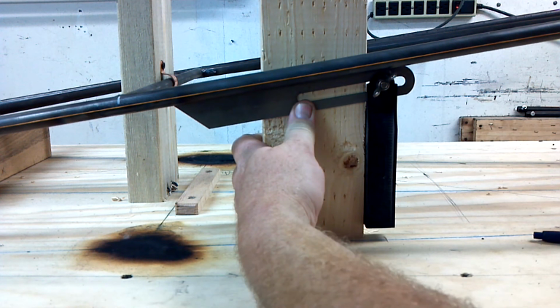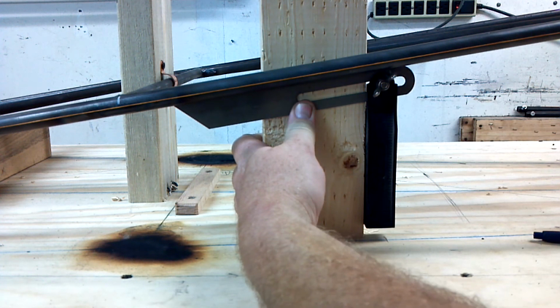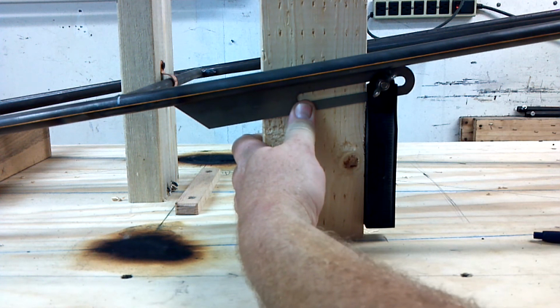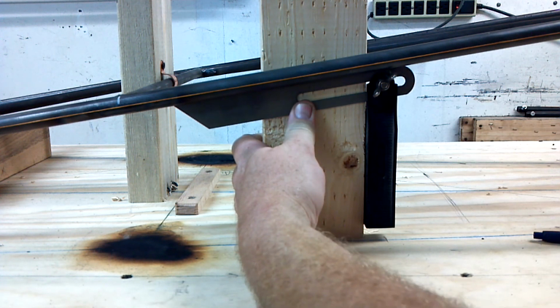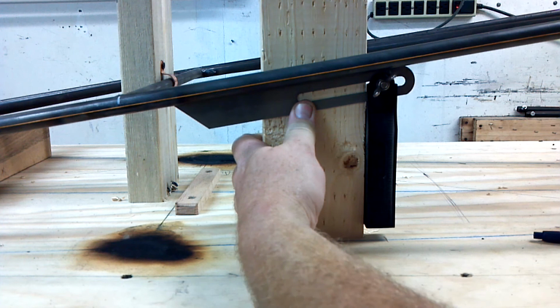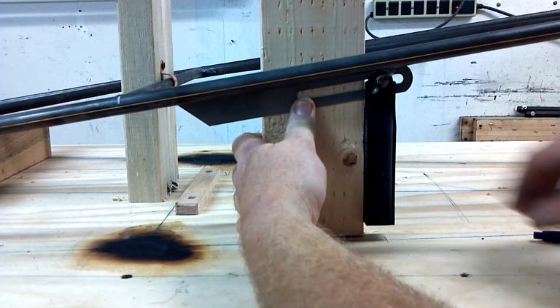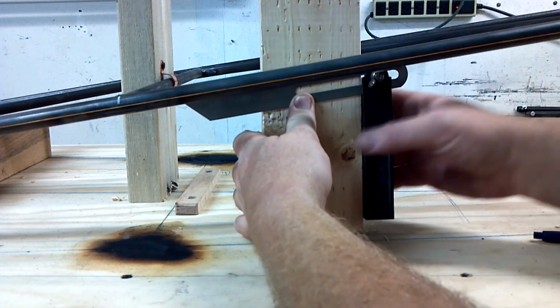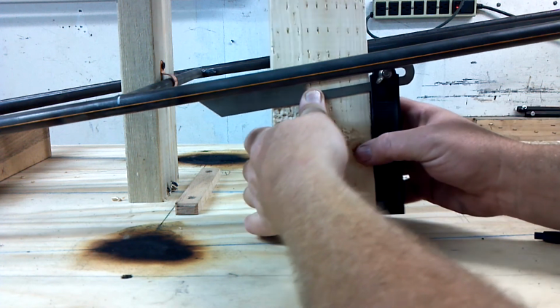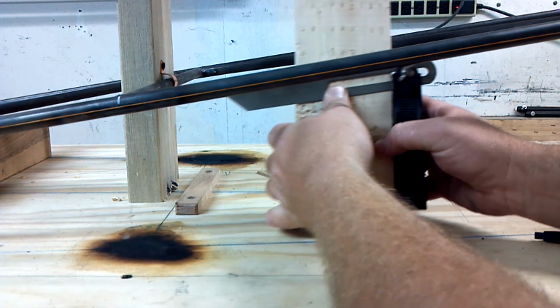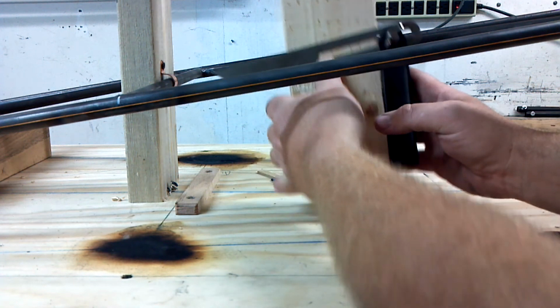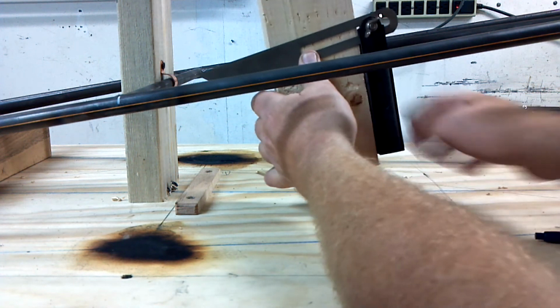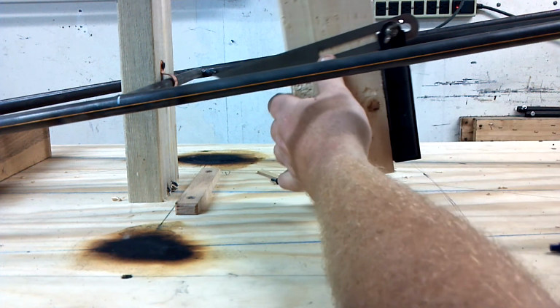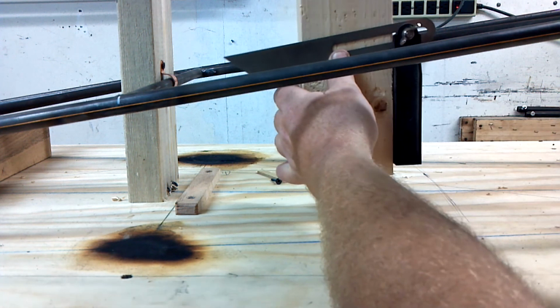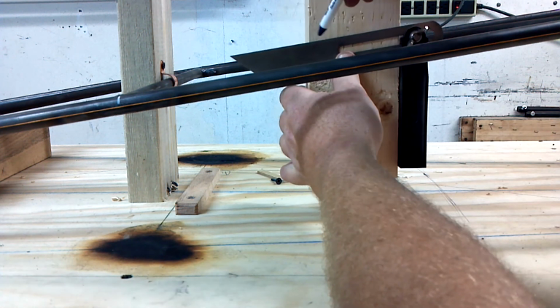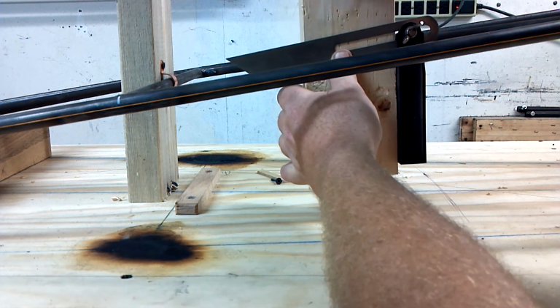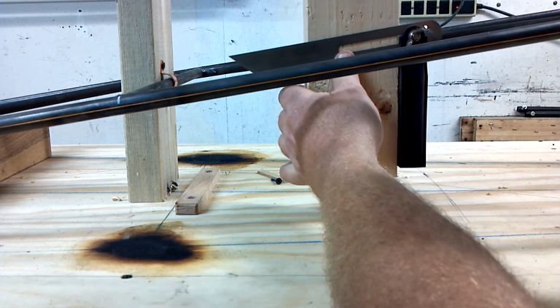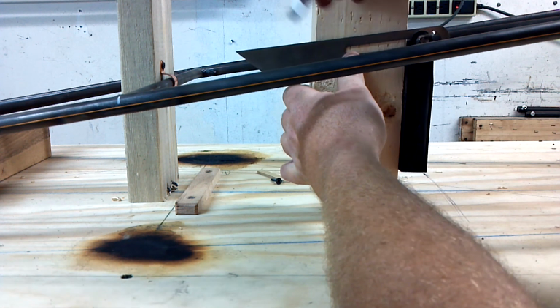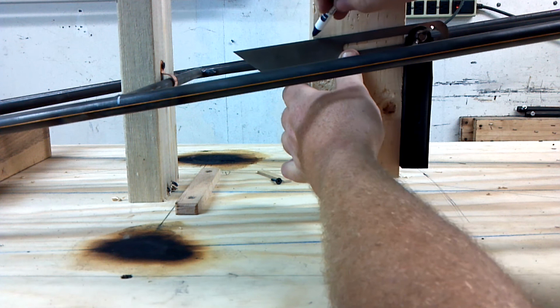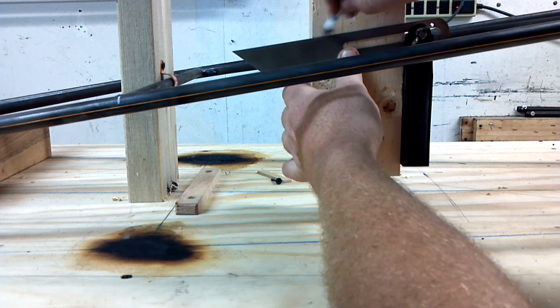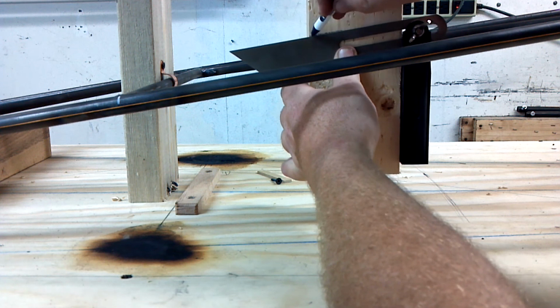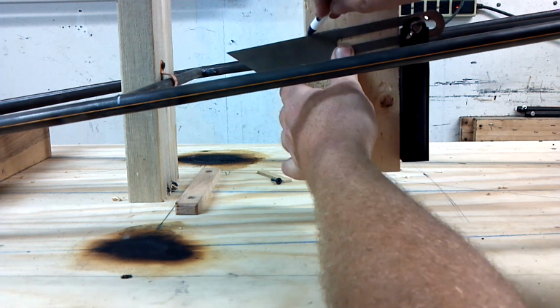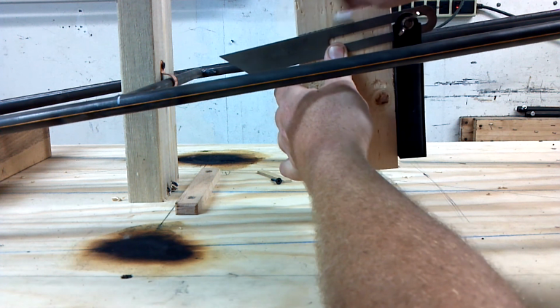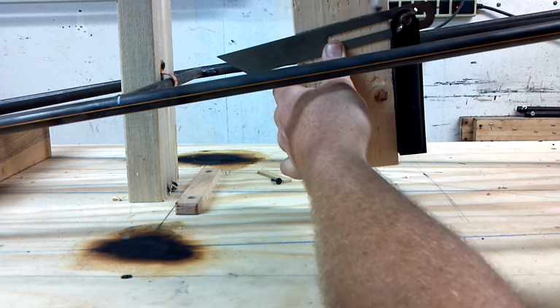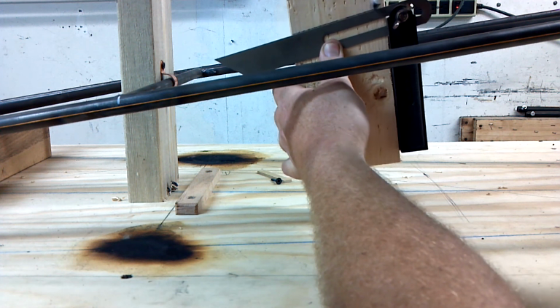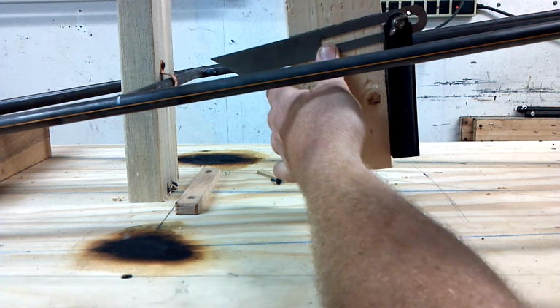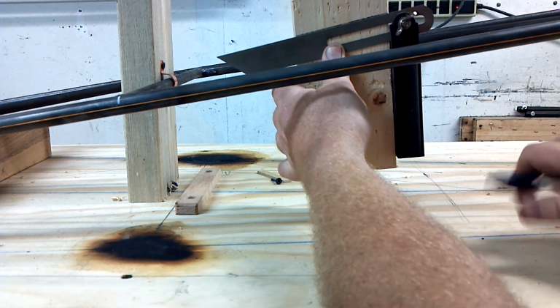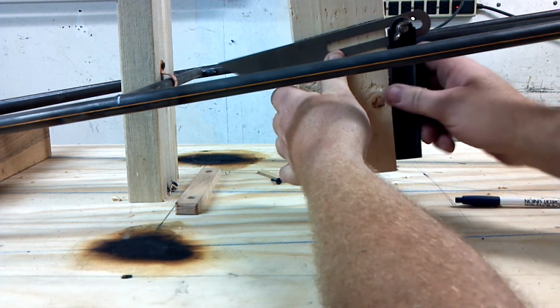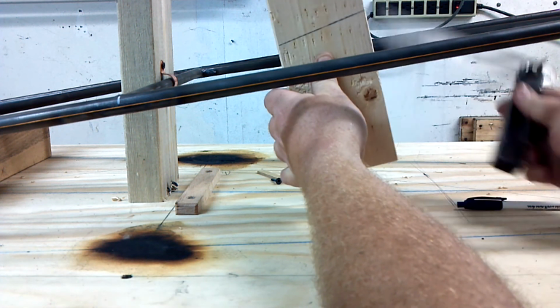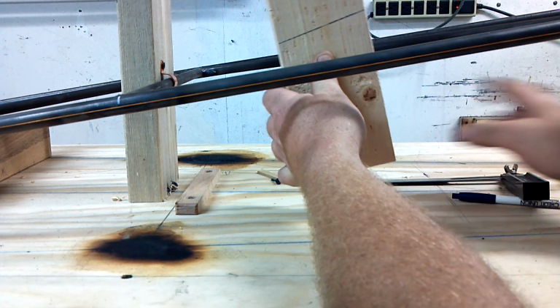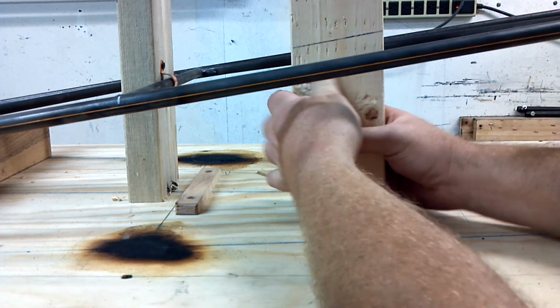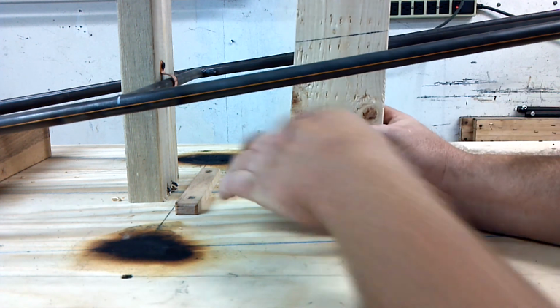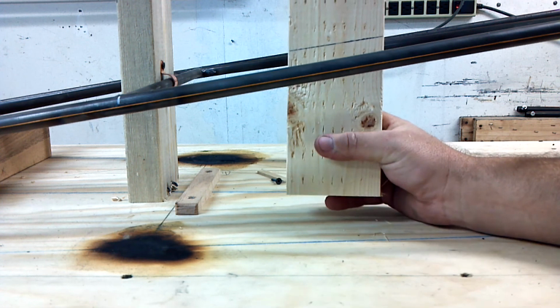I'll see if I can make it just slowly build on accuracy. I'm going to start cutting these blocks.